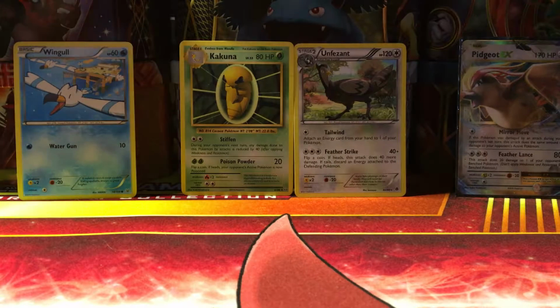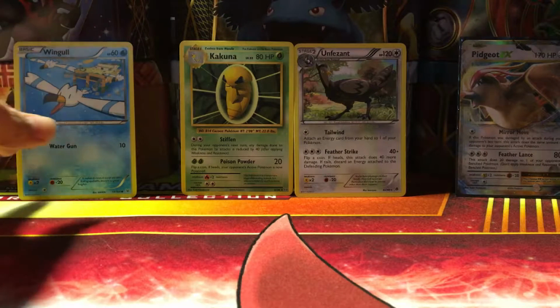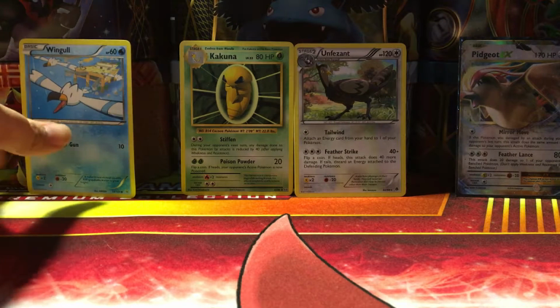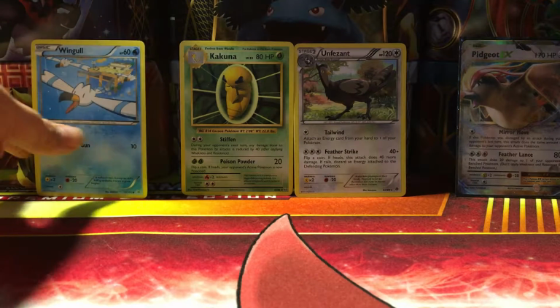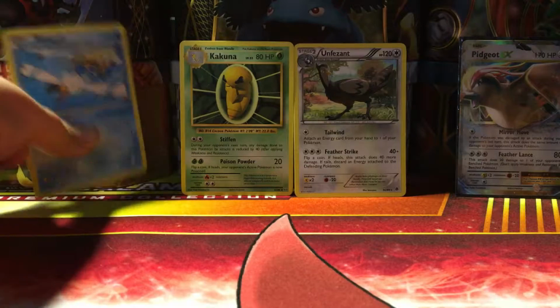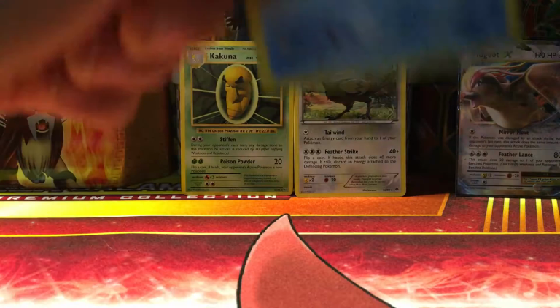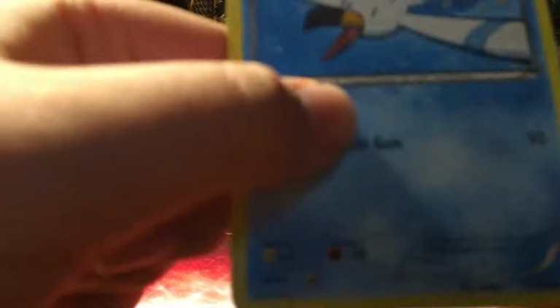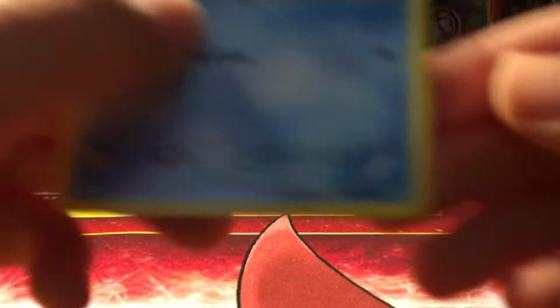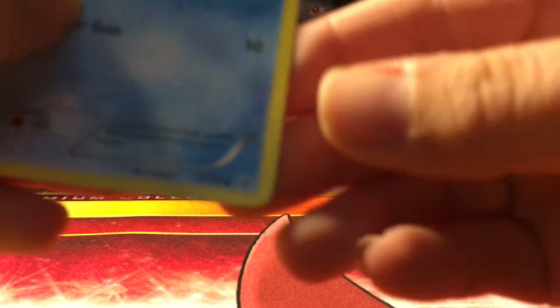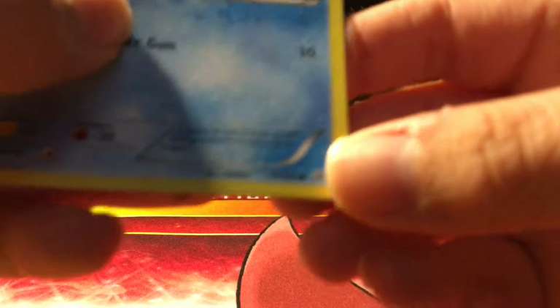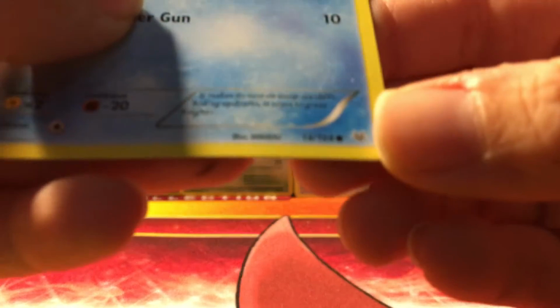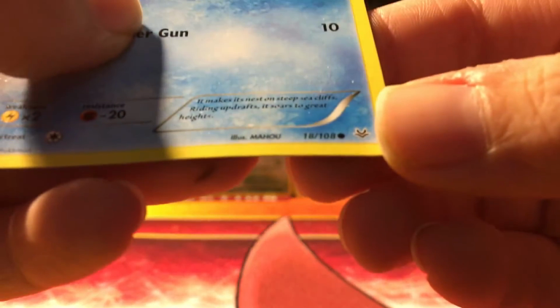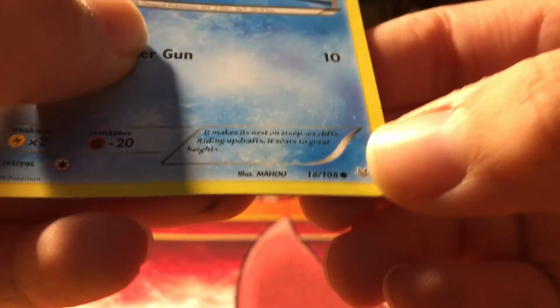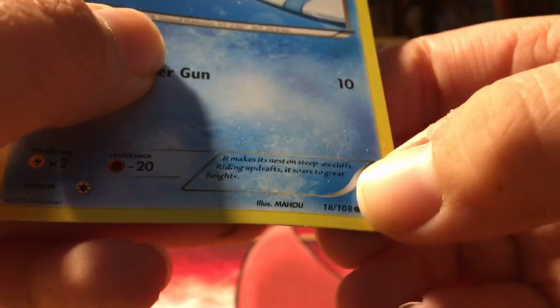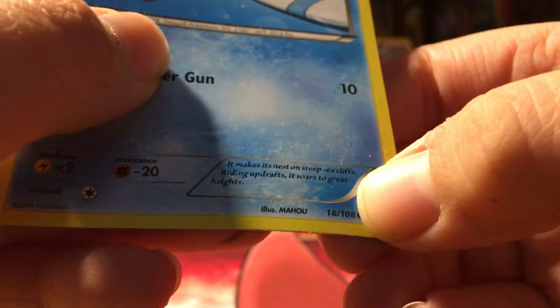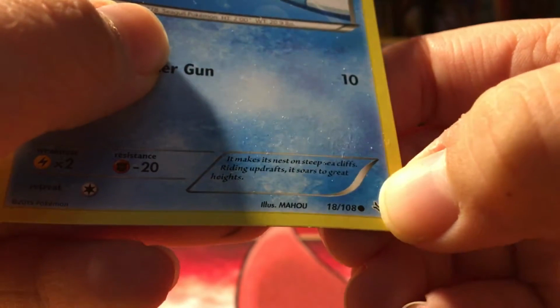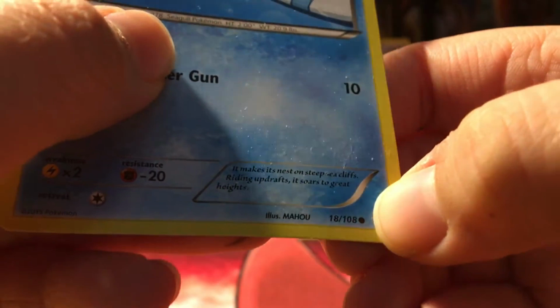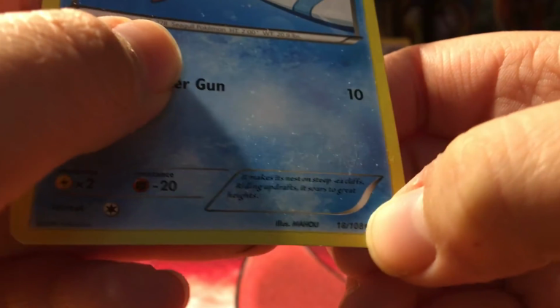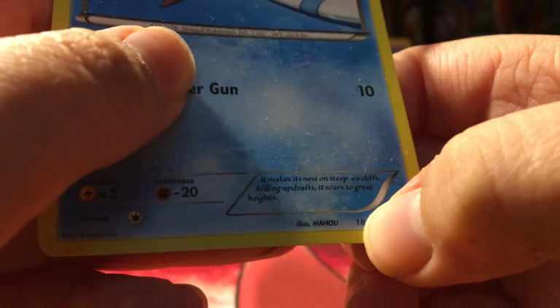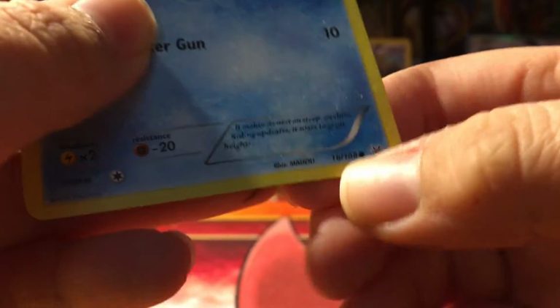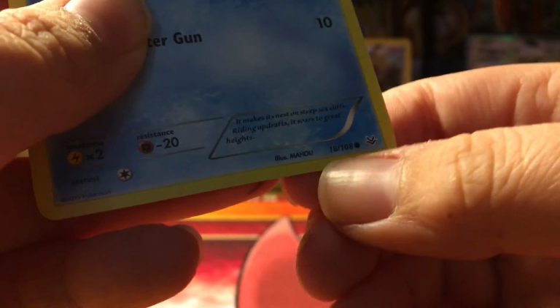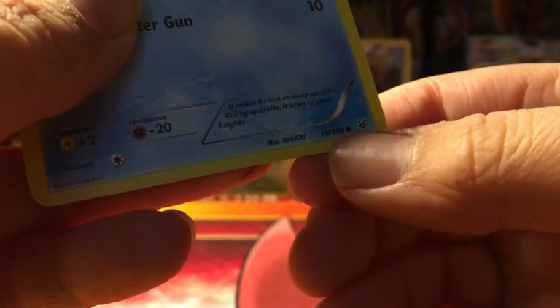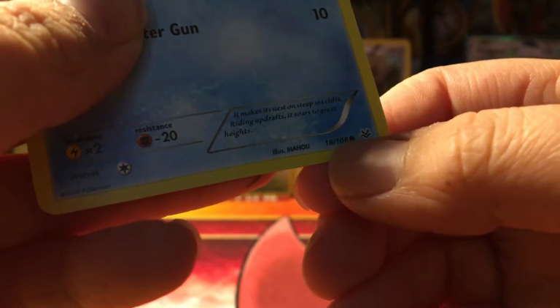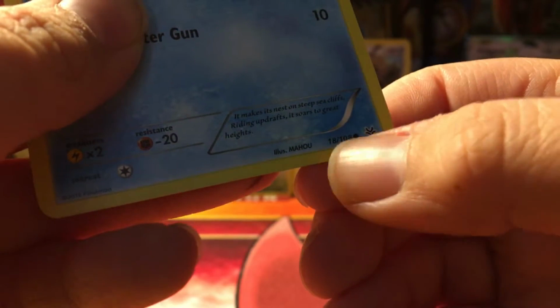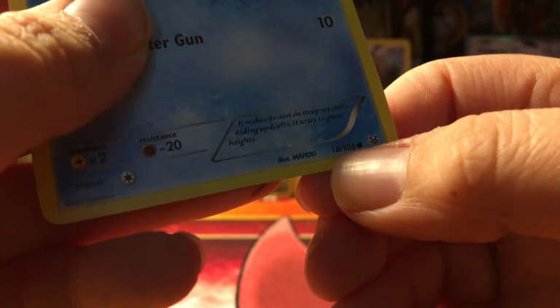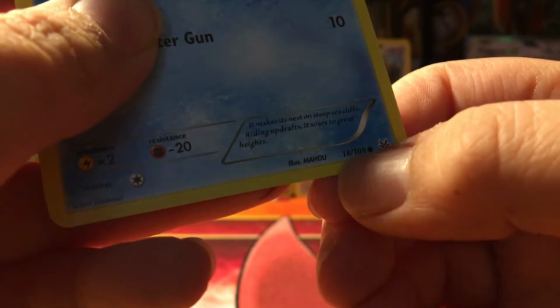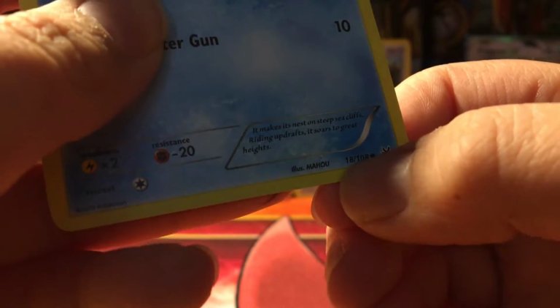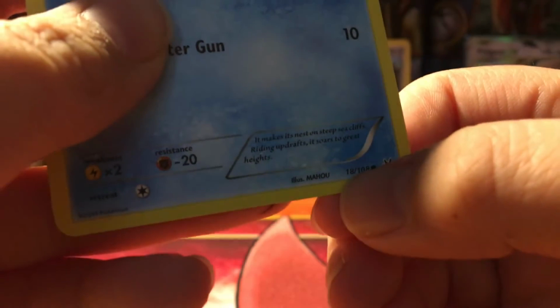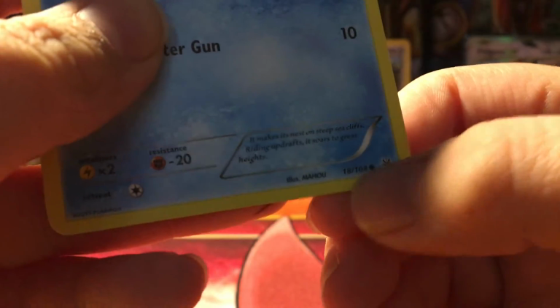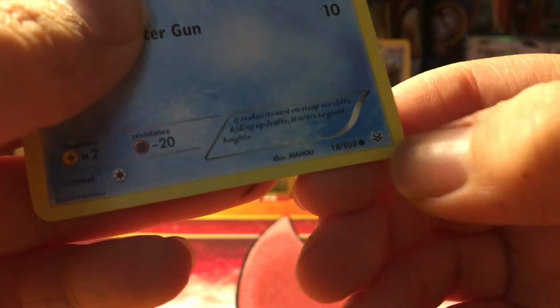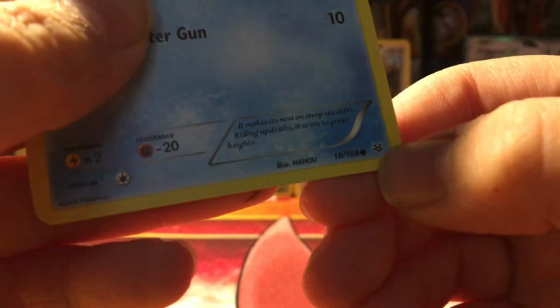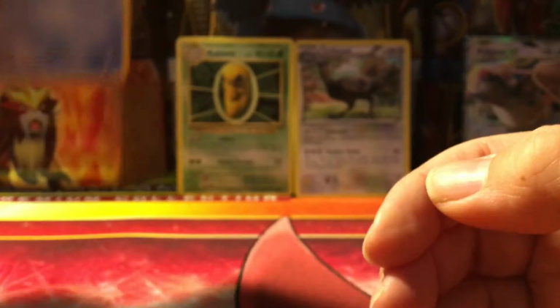You can see that Commons have this little dot right there, and what is right there is the set number — so that's the 18th card in Roaring Skies.